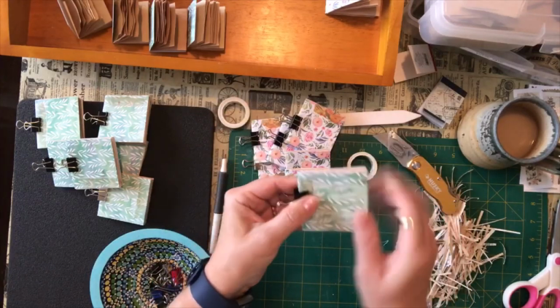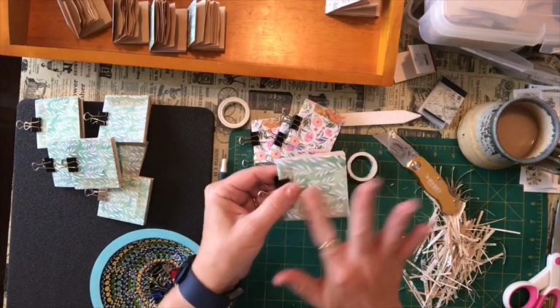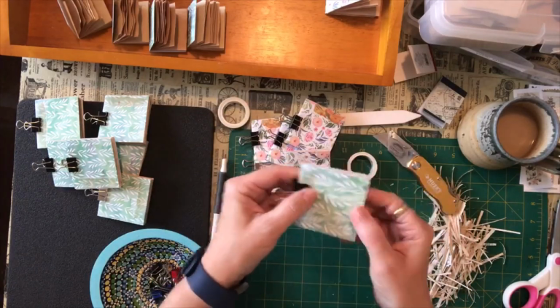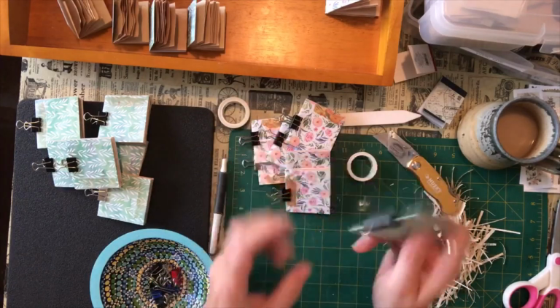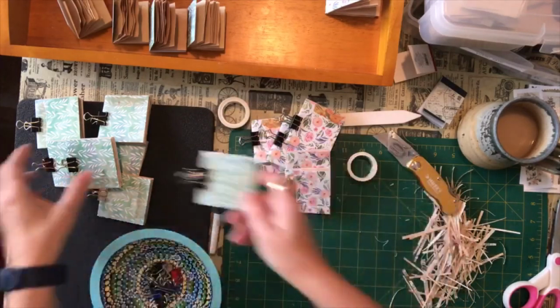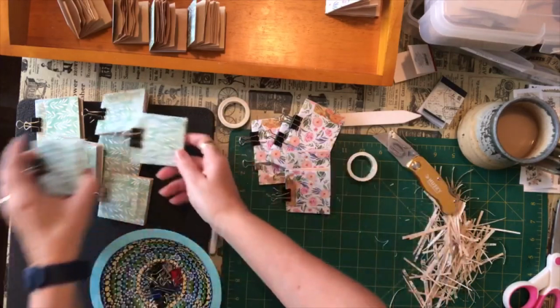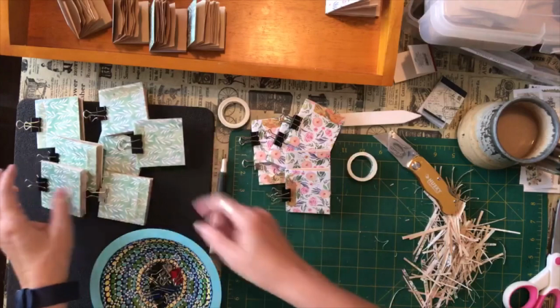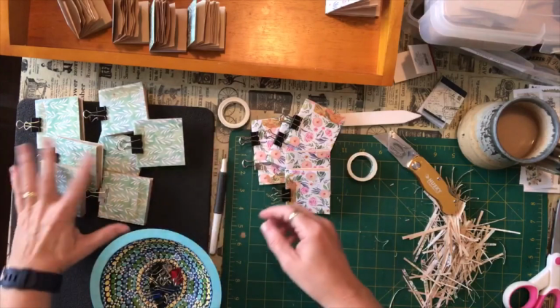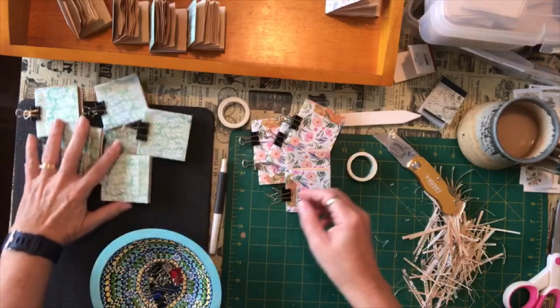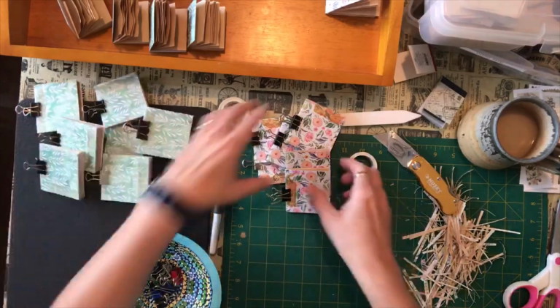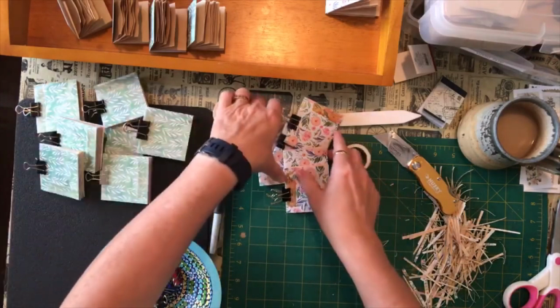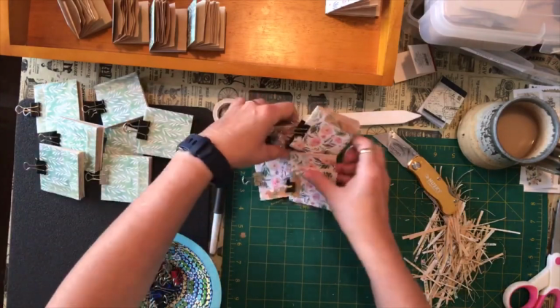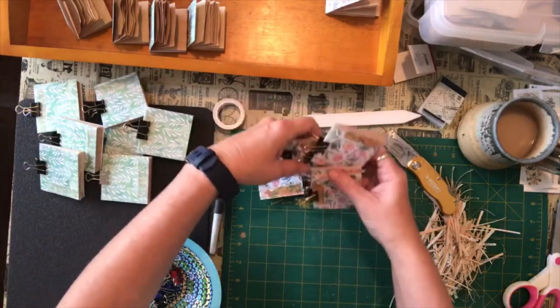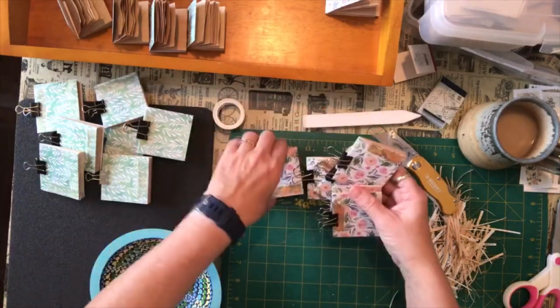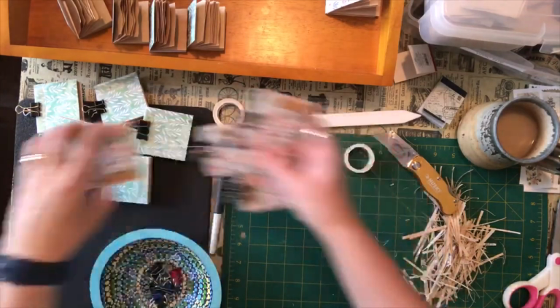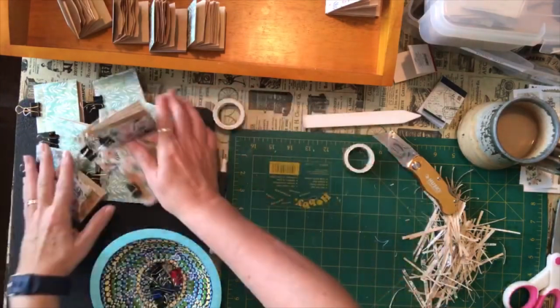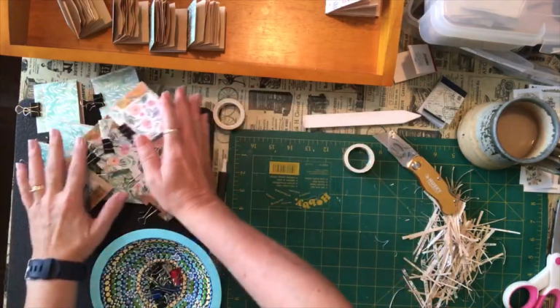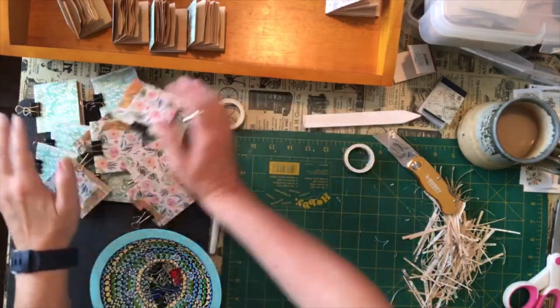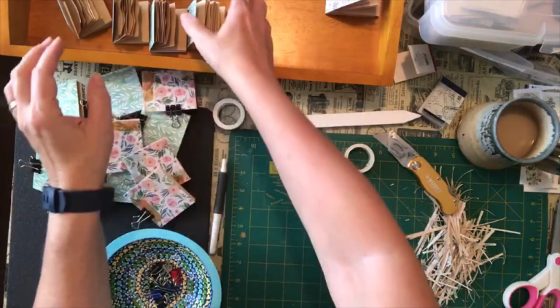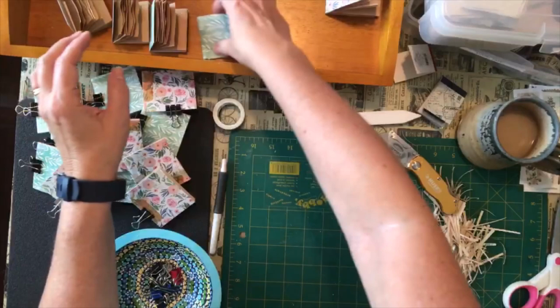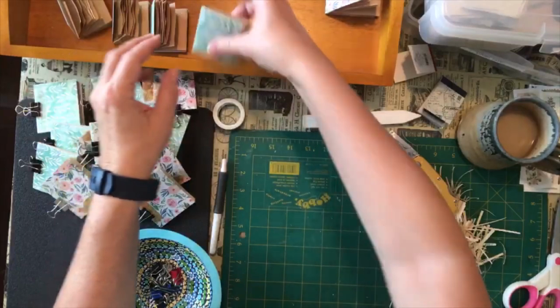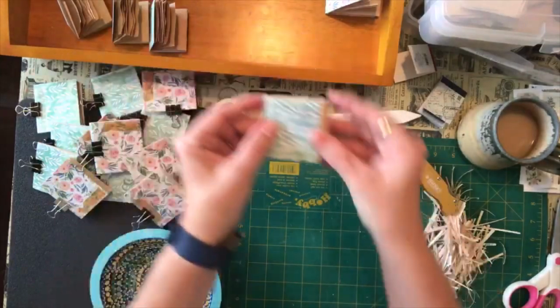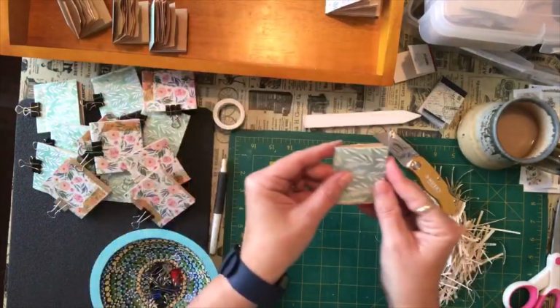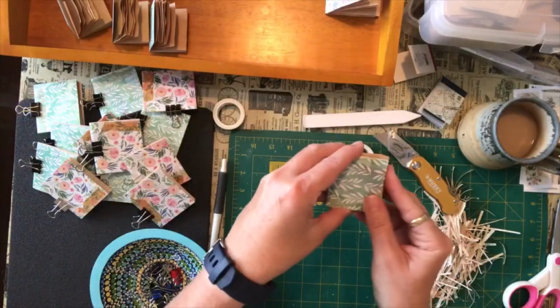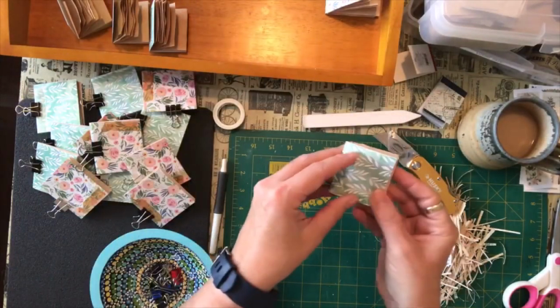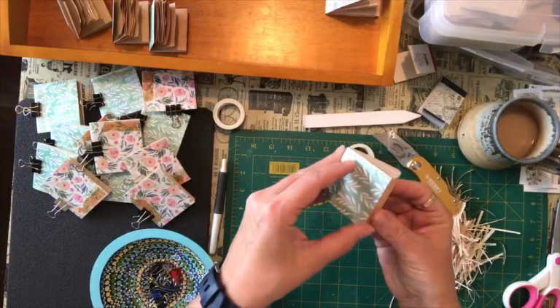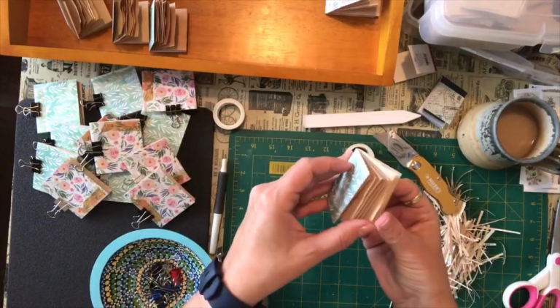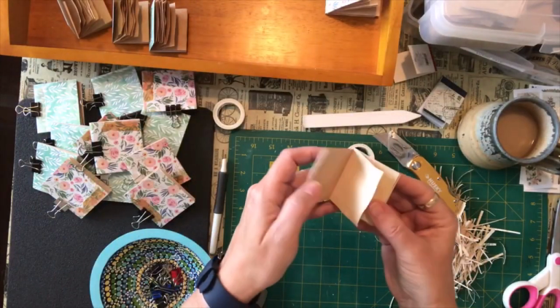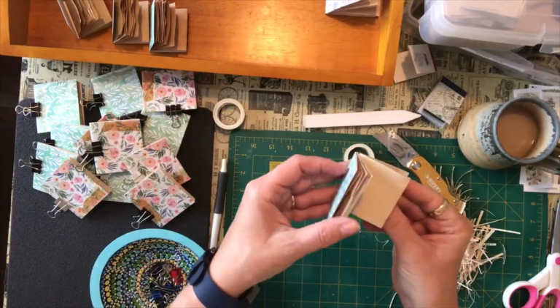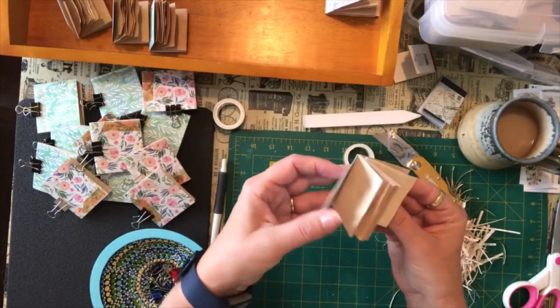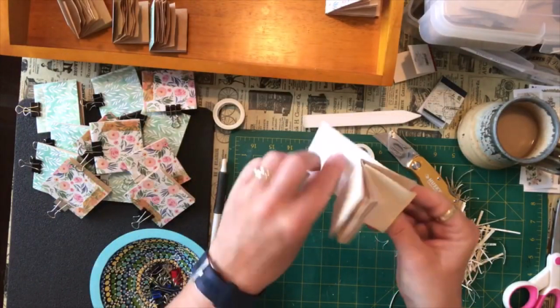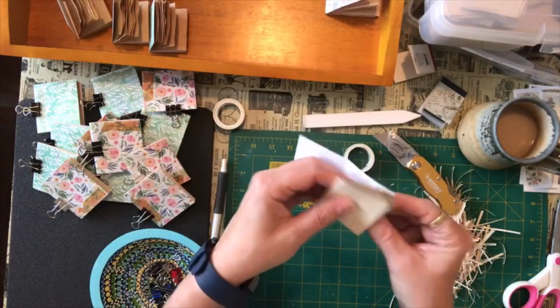So this is some of the ones that I've gotten done so far — these are the larger ones. And then with the green one I've used this lighter washi tape and it just gives it a nice little effect. And then I'm going to collage something on the fronts of these. I also have some smaller ones that I'm working with — these are just the photocopy paper.